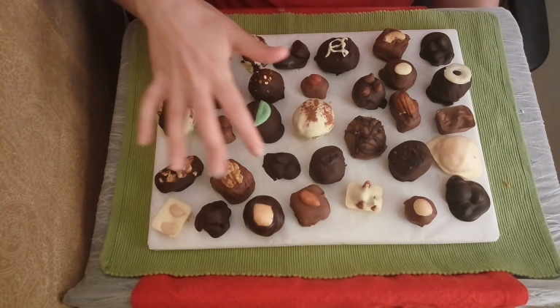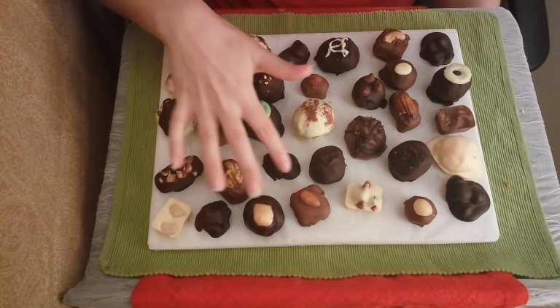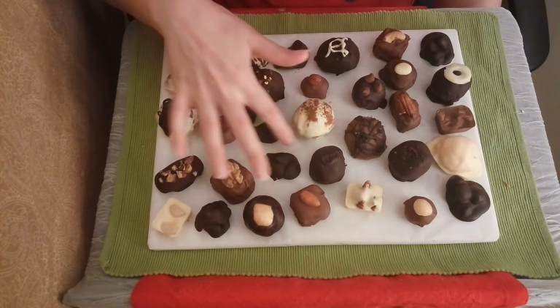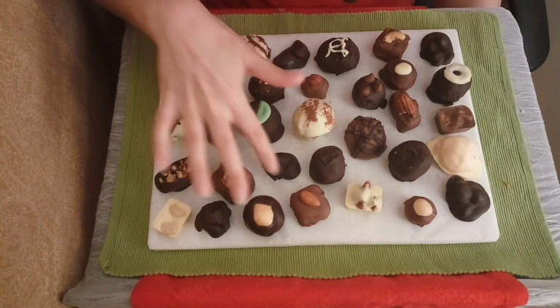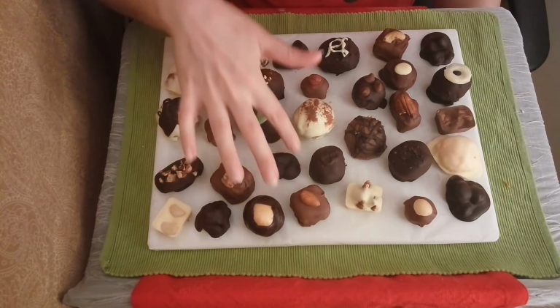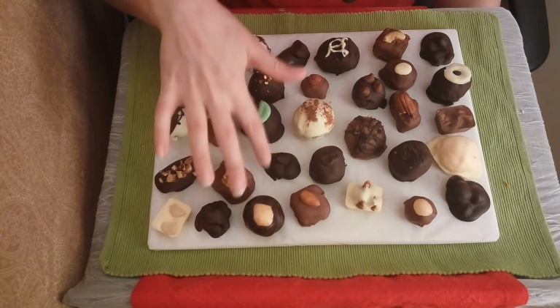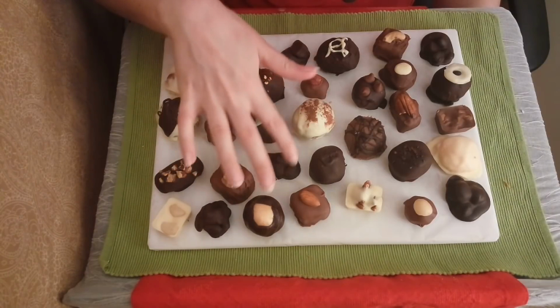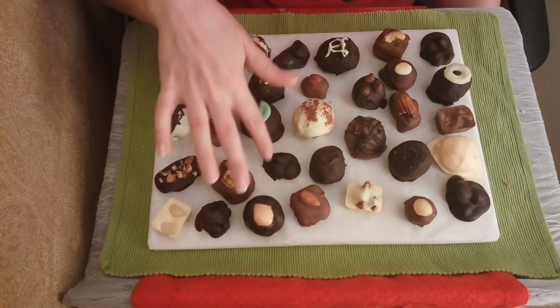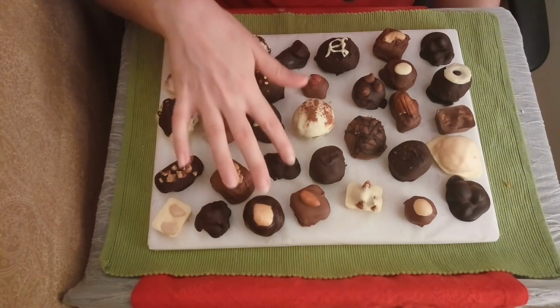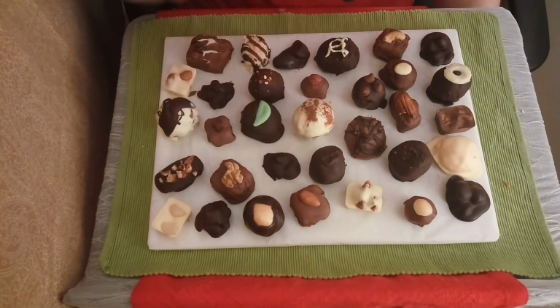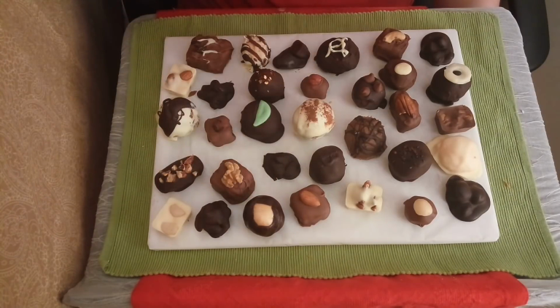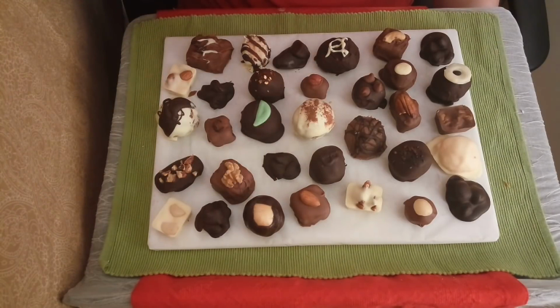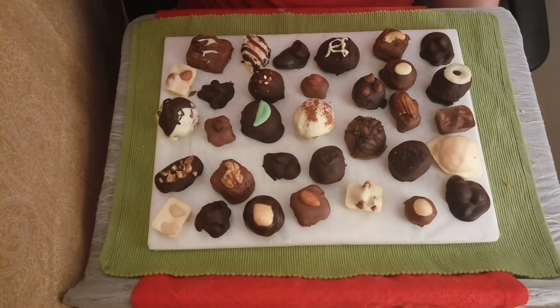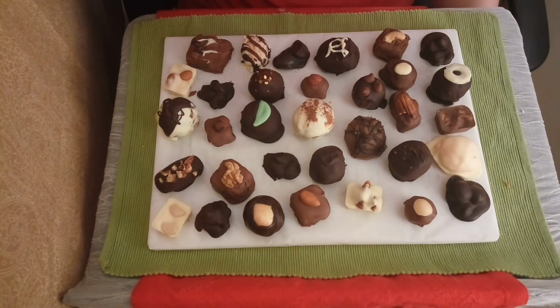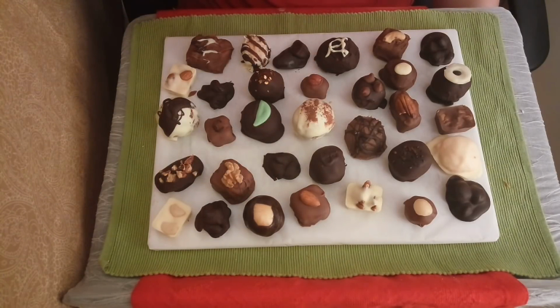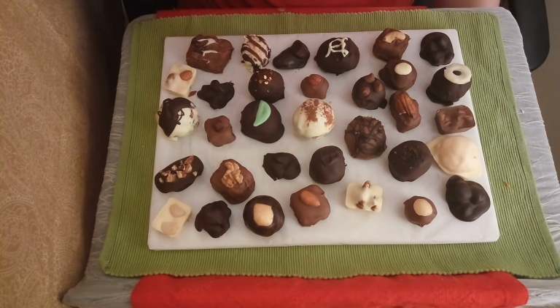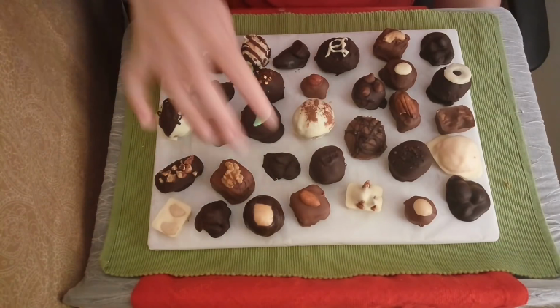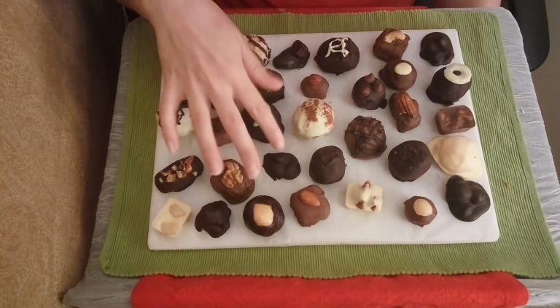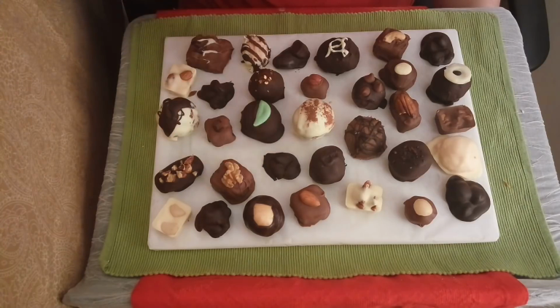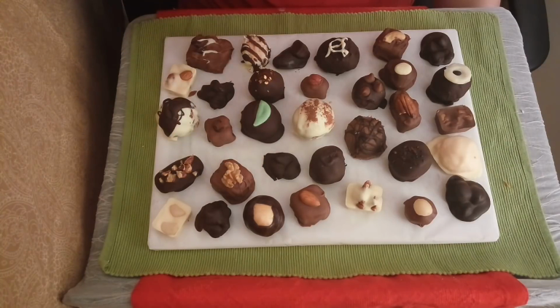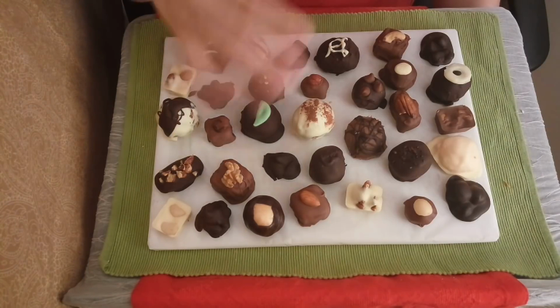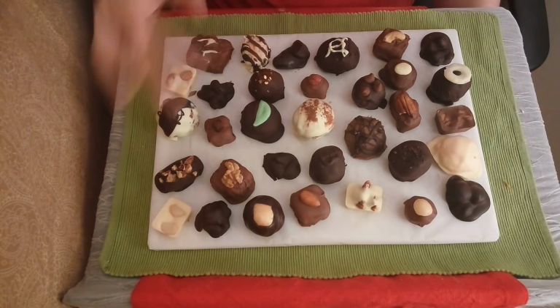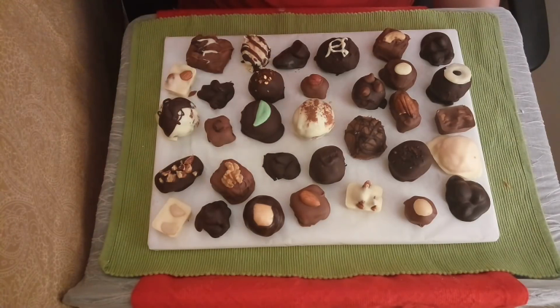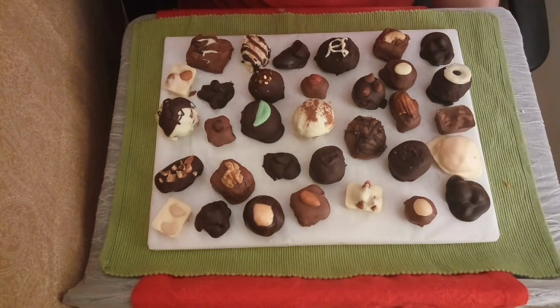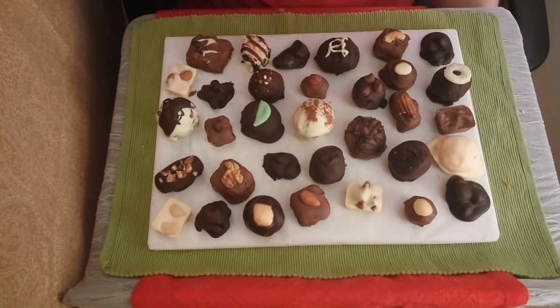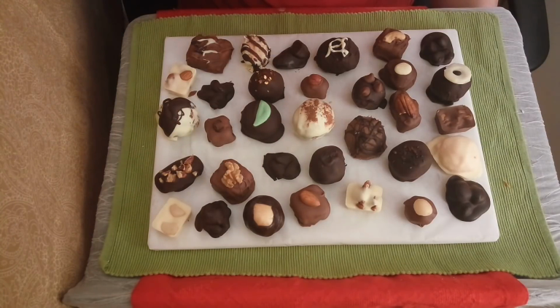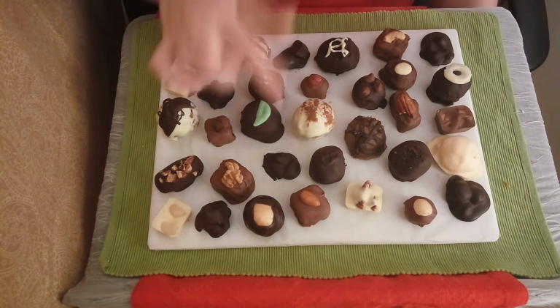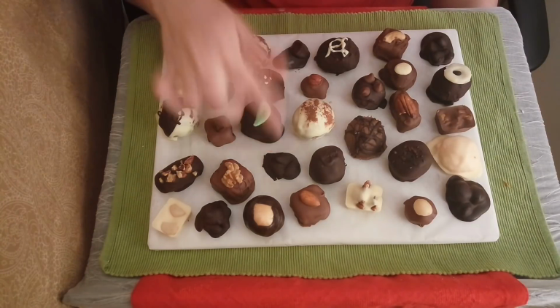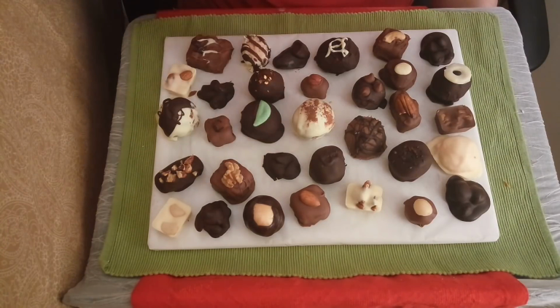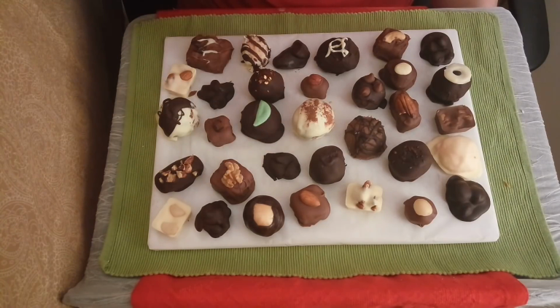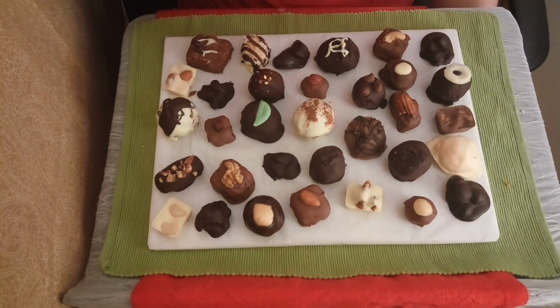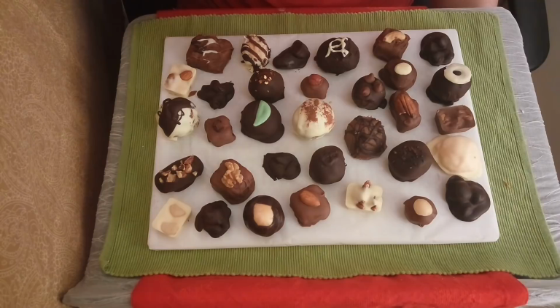Here we have our dark chocolate cashew cluster. Again, just marvelous — definitely worth eating.